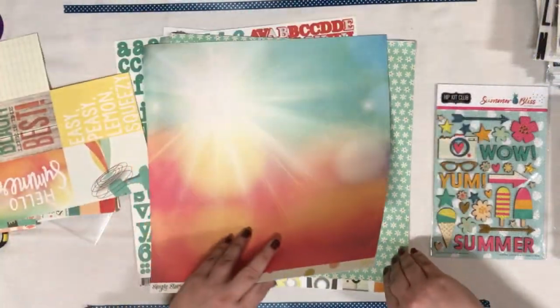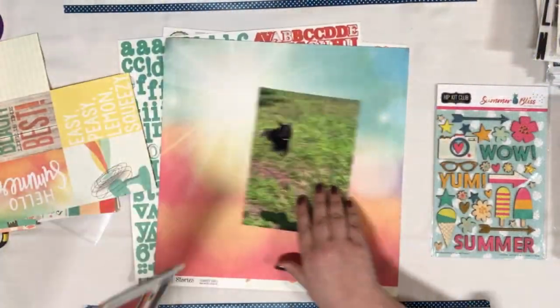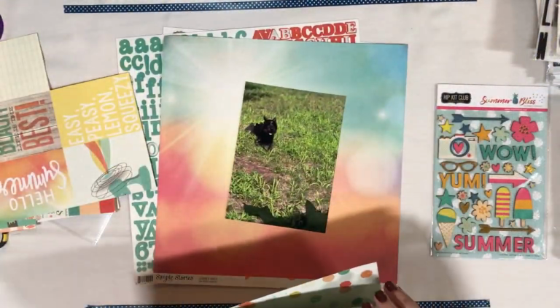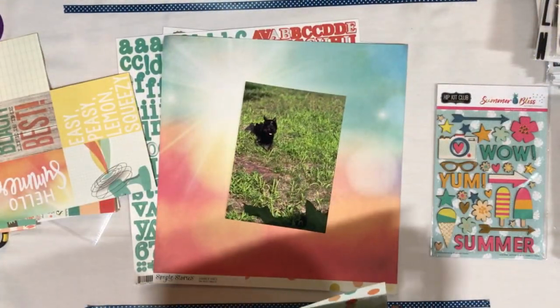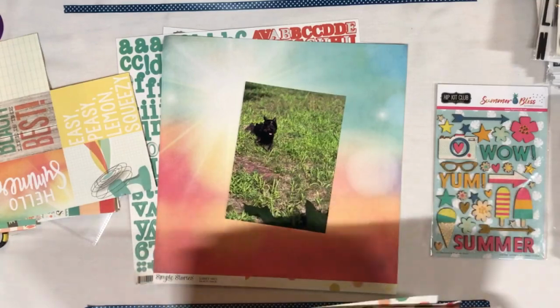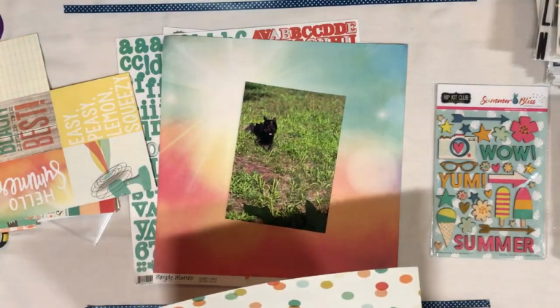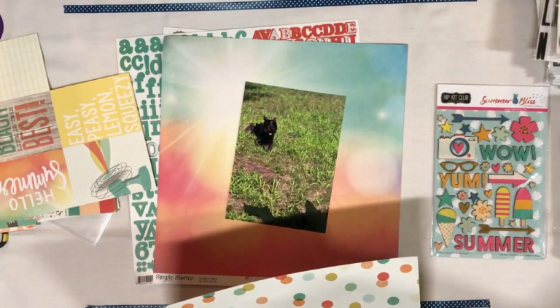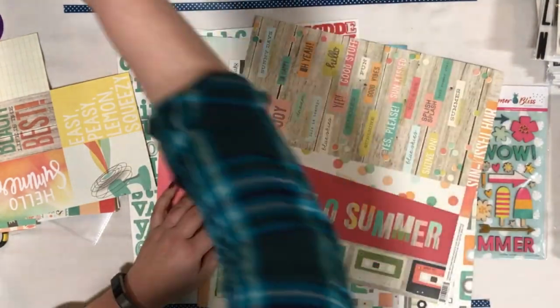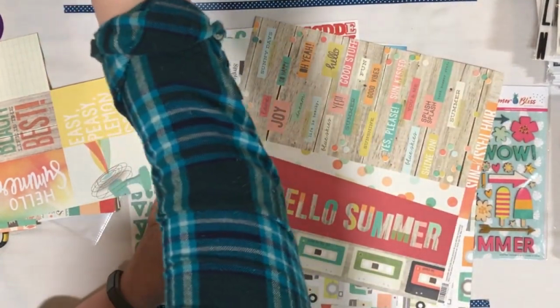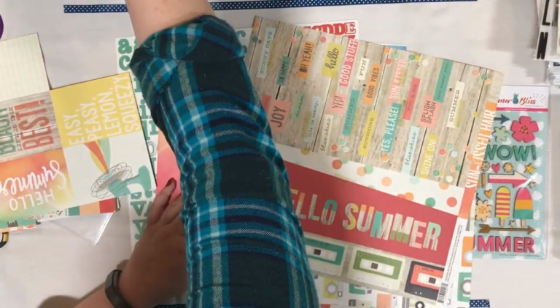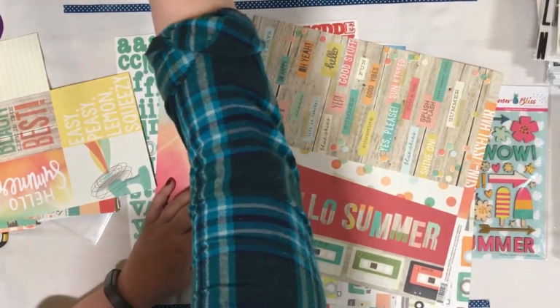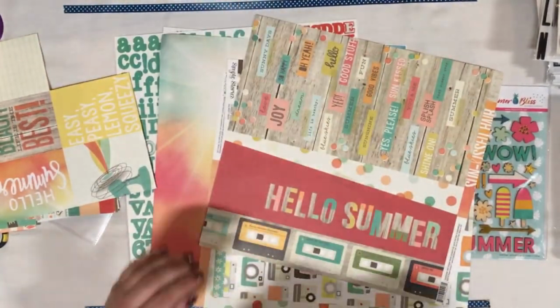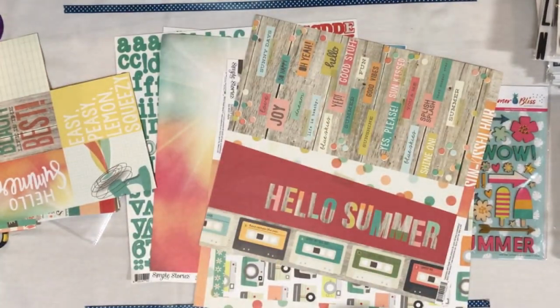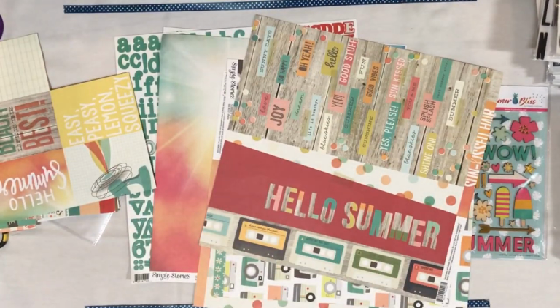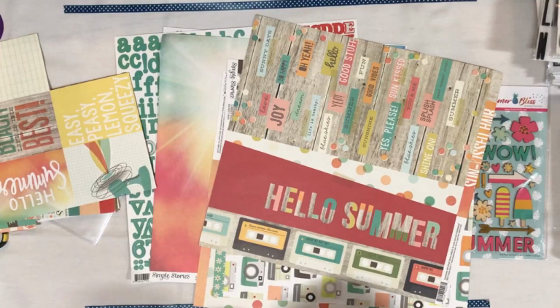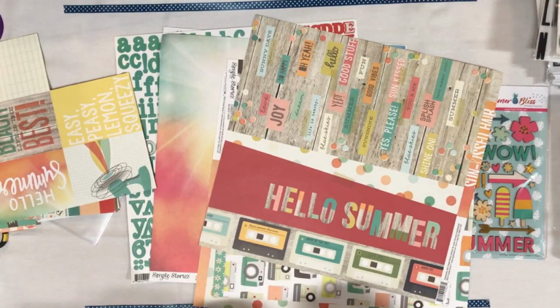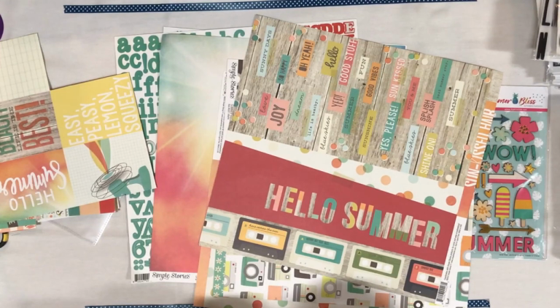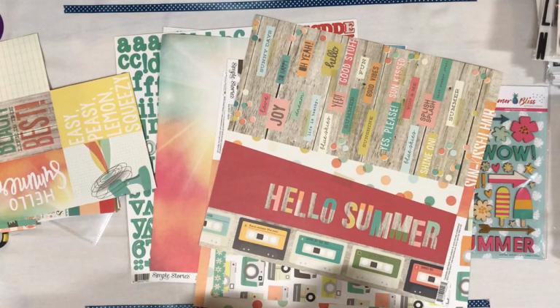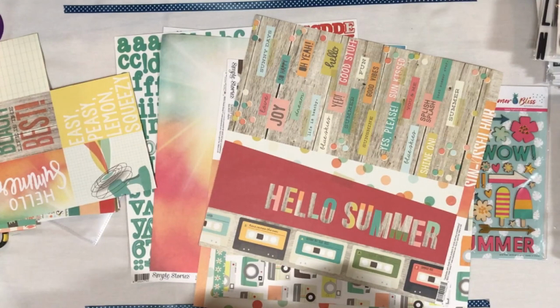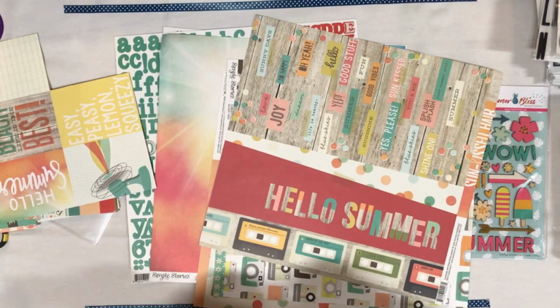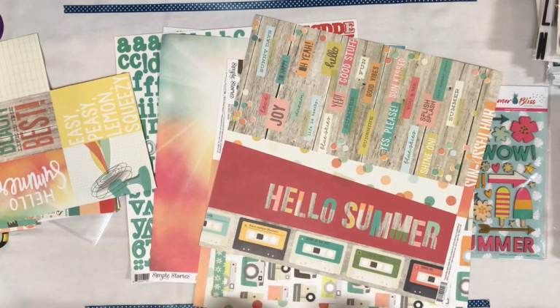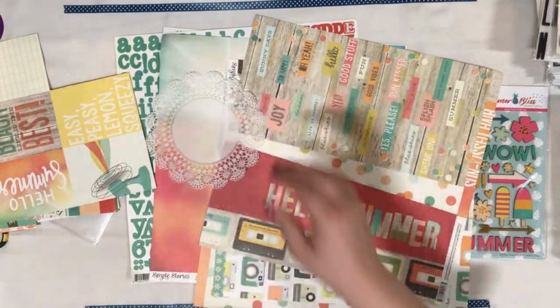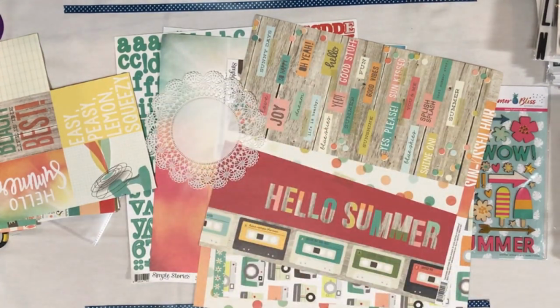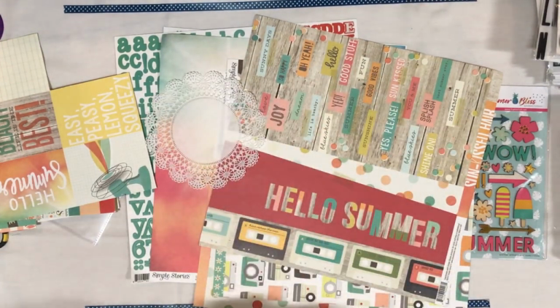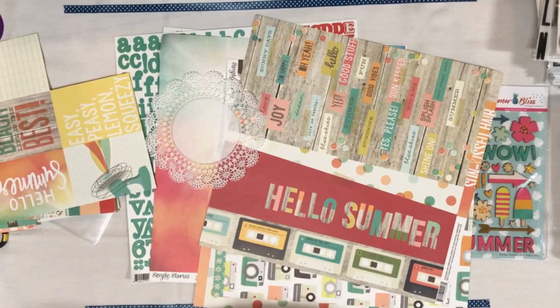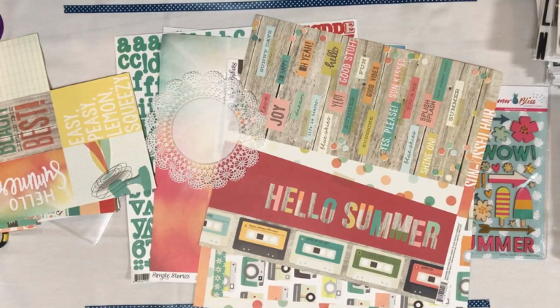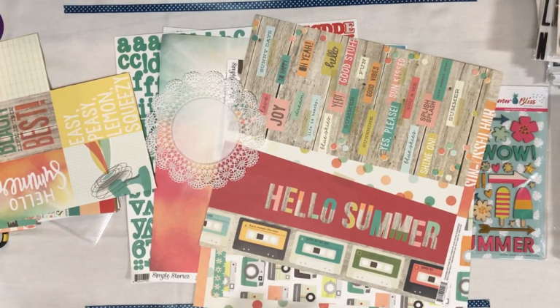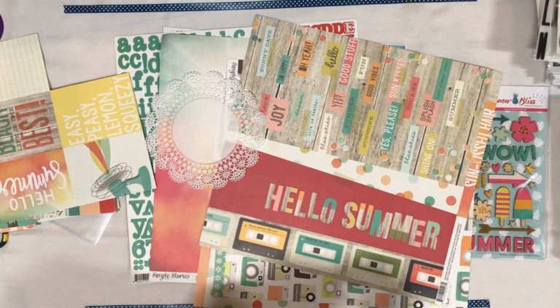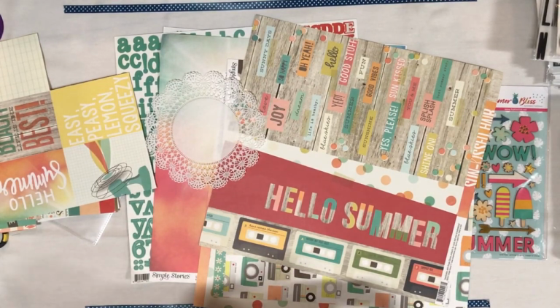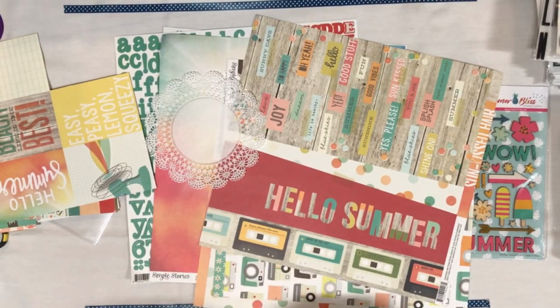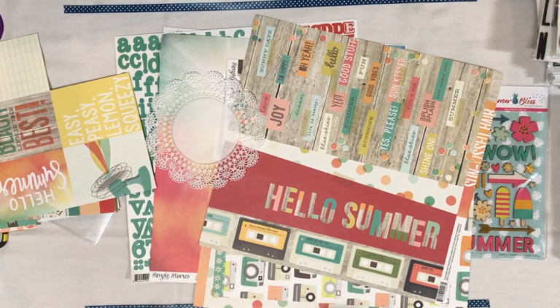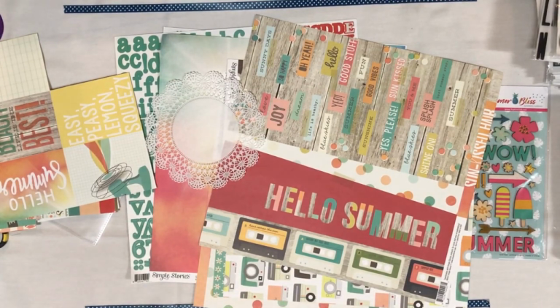Alright, so I'm looking through the papers I have left. I happen to have two of these rainbow ombre star sunburst-y style papers, so I'm pretty sure I'm going to use that for my background.